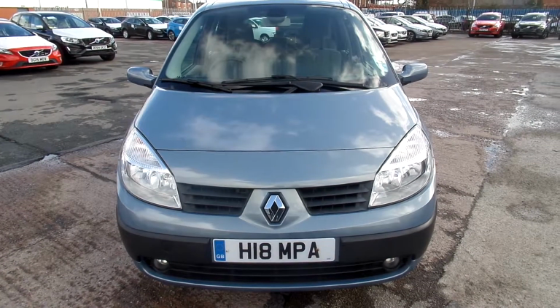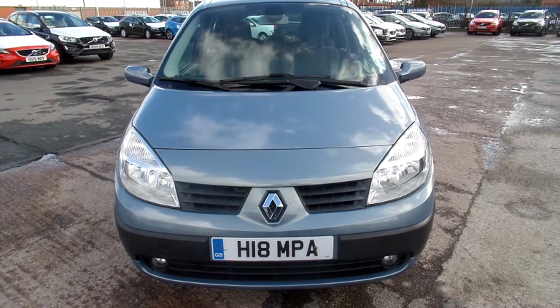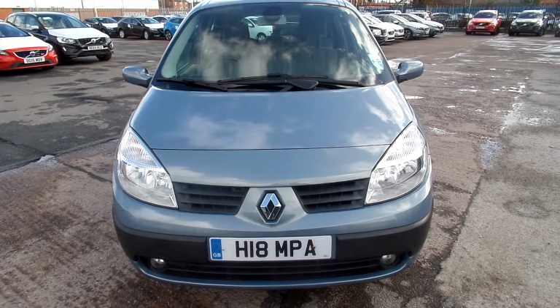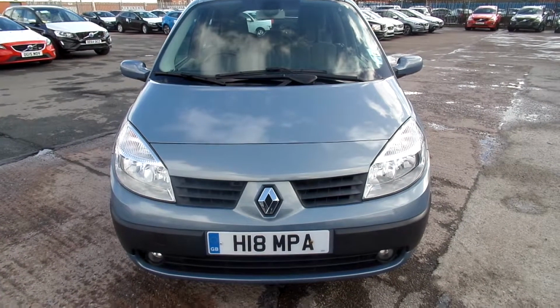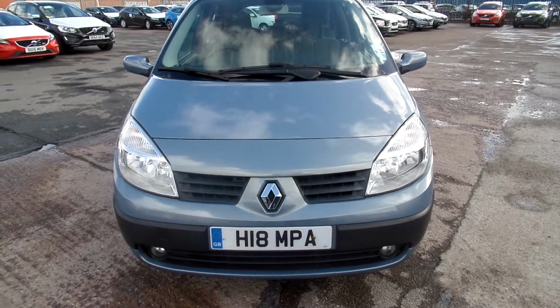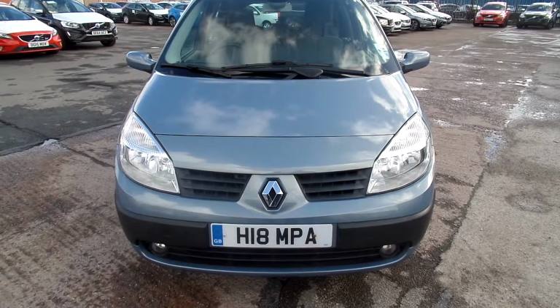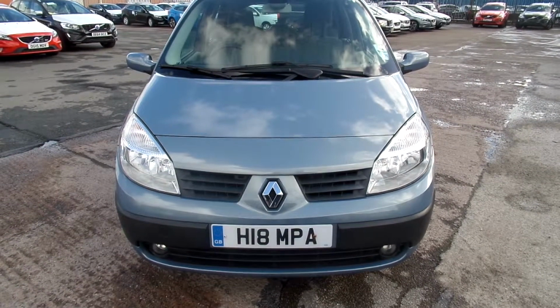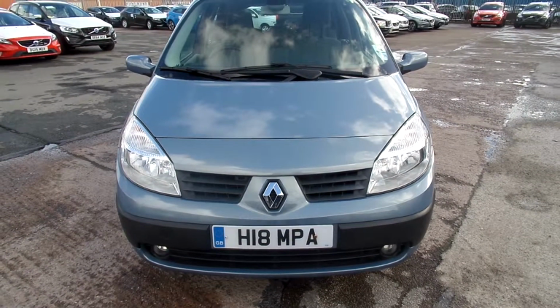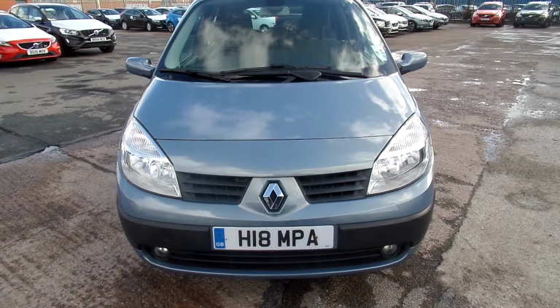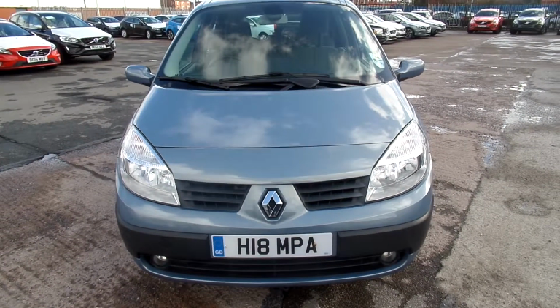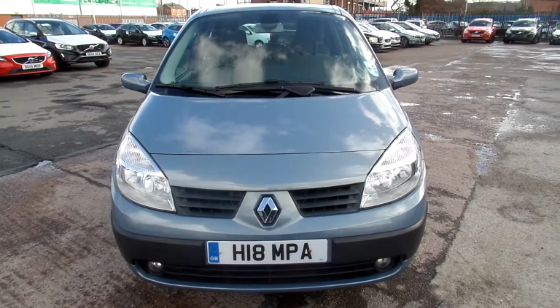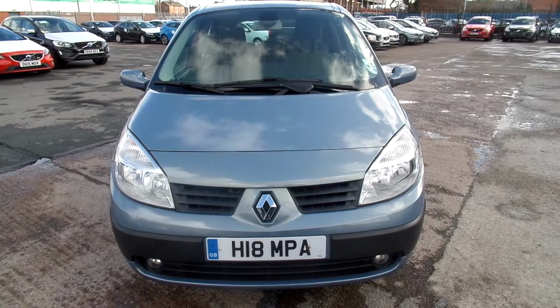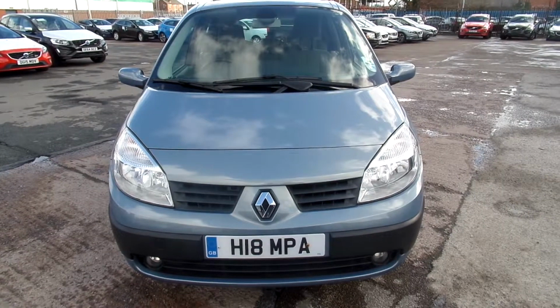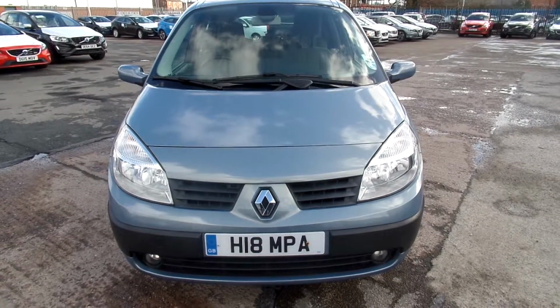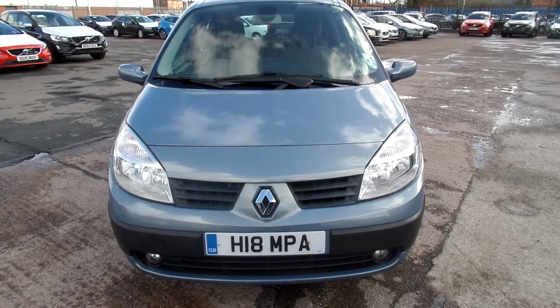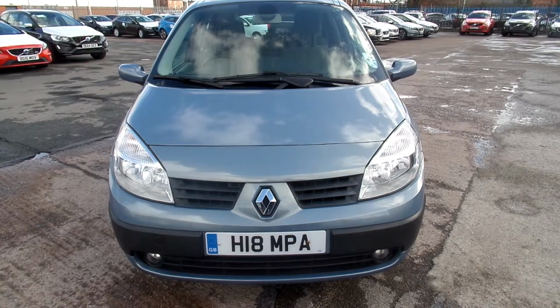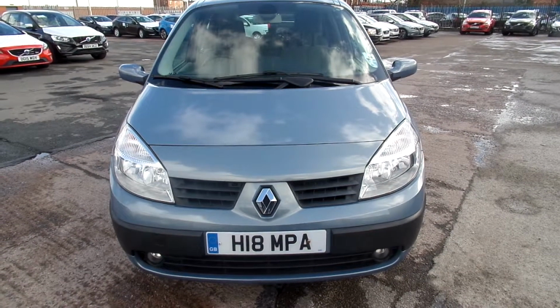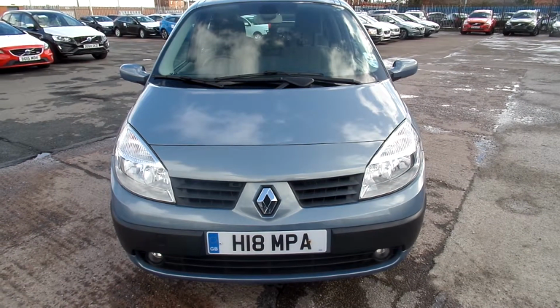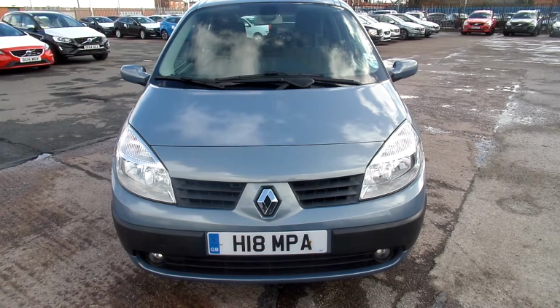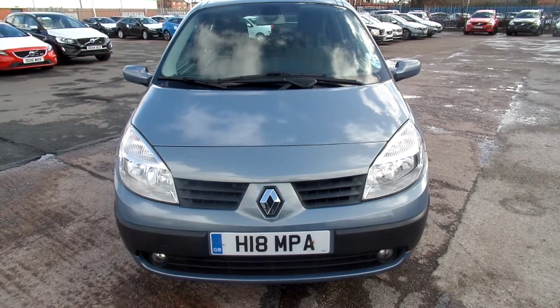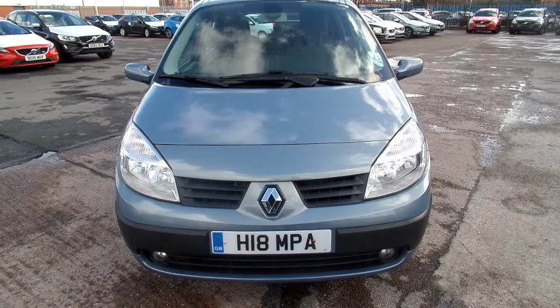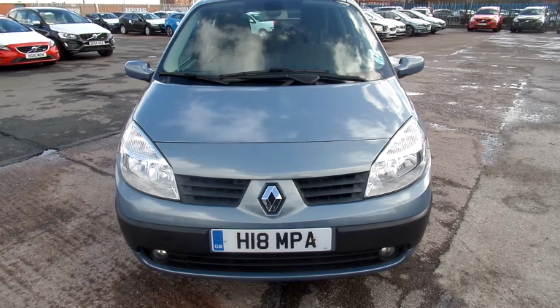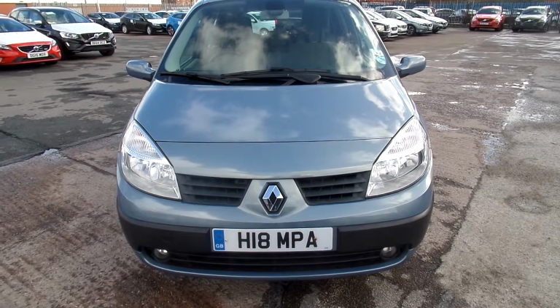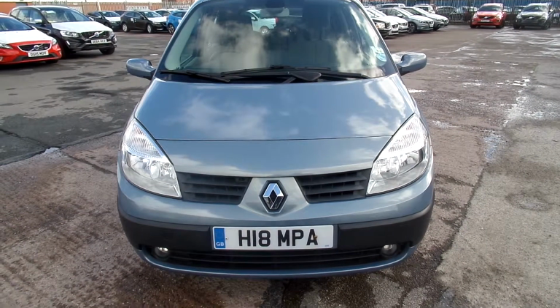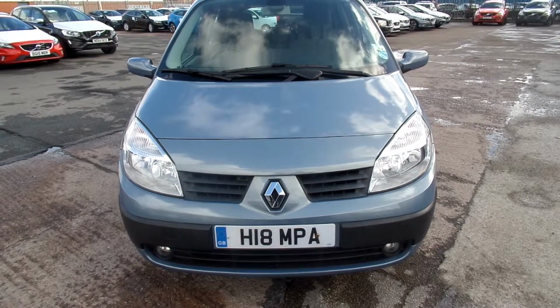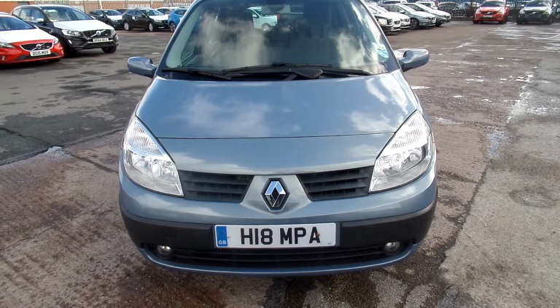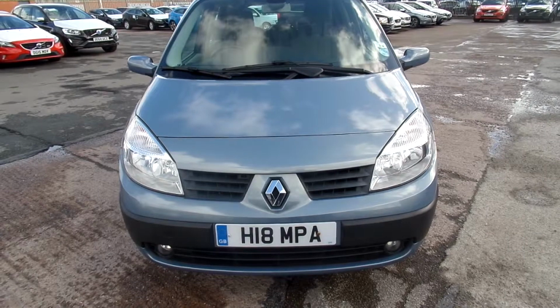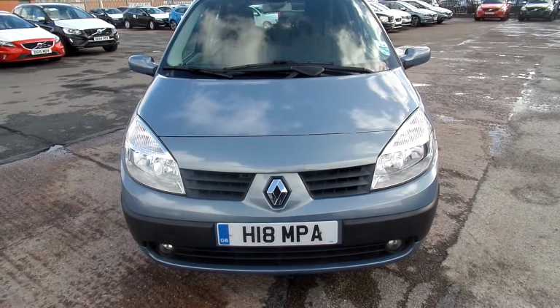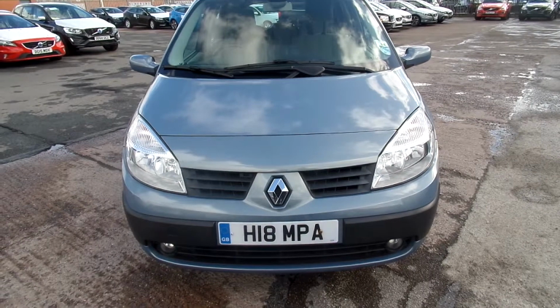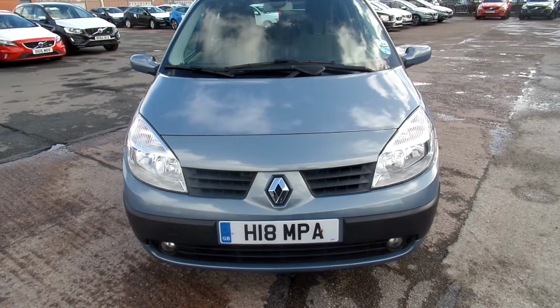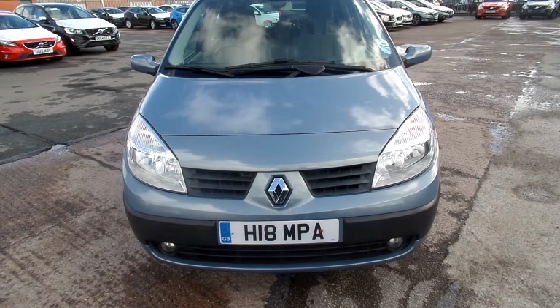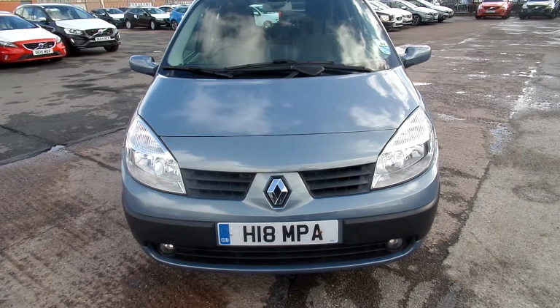Hello, welcome to Warrington Rybrook Volvo. This is a 2006 registered Renault Grand Scenic, 1598cc petrol. It's an SL Oasis VVT, it's a manual and it's in blue.